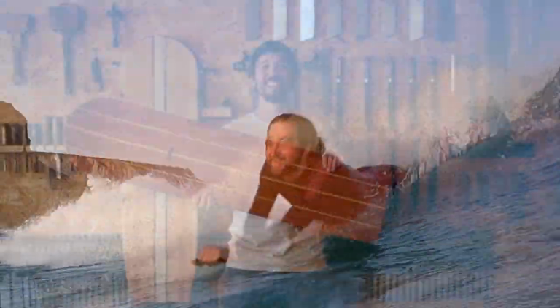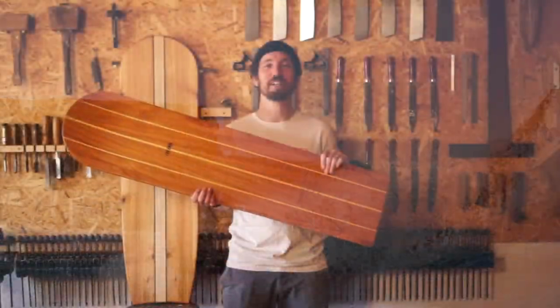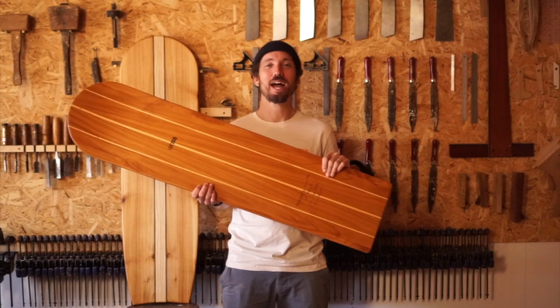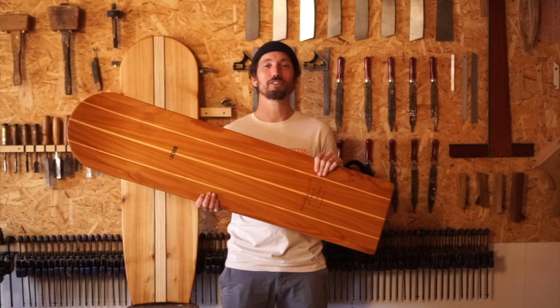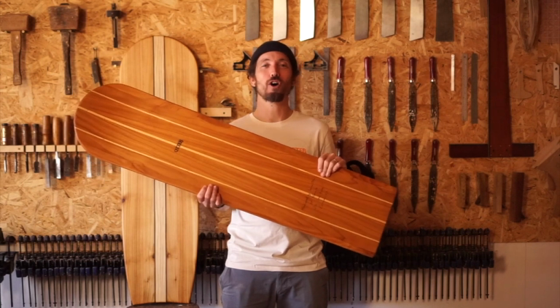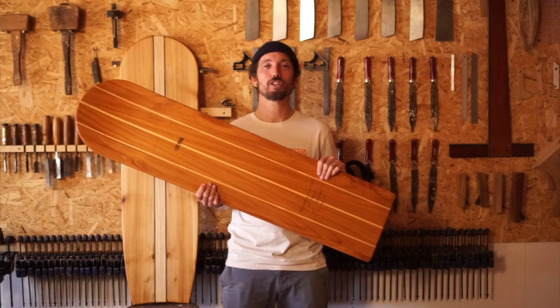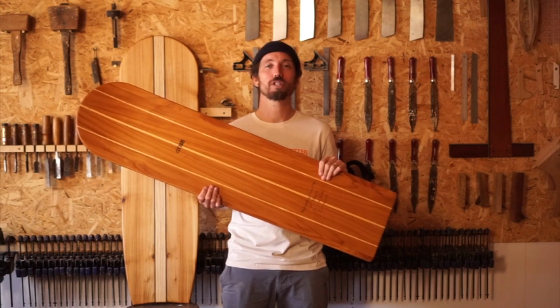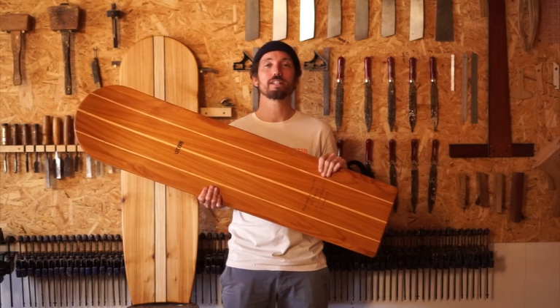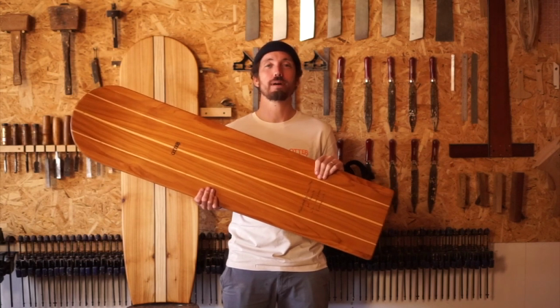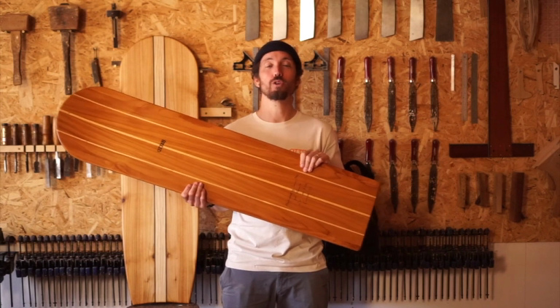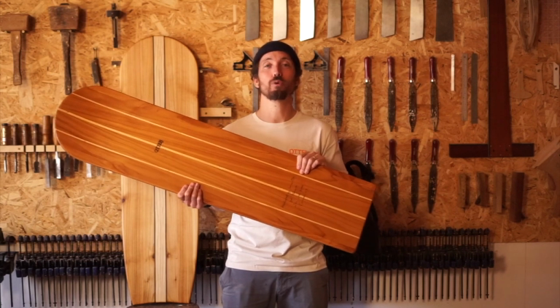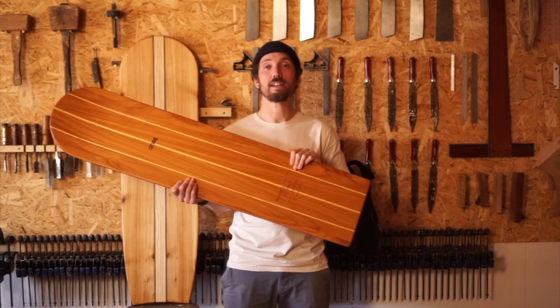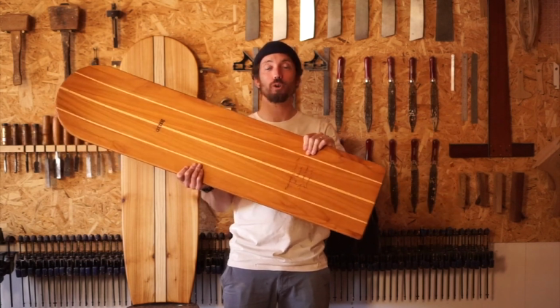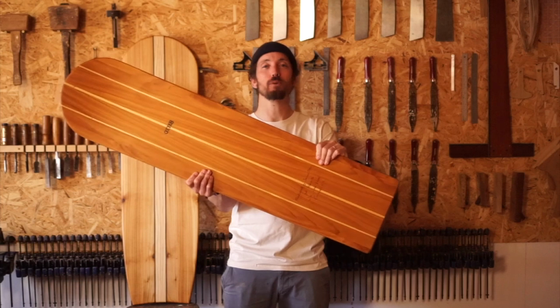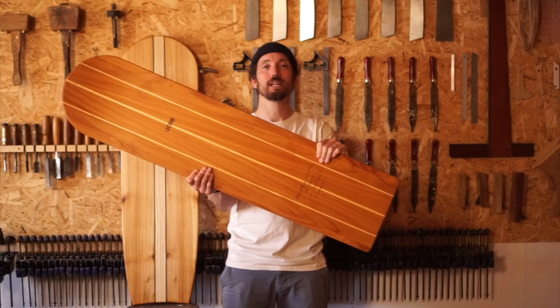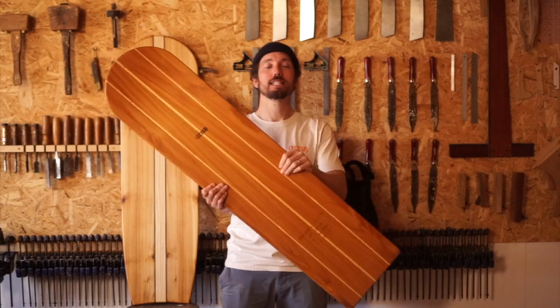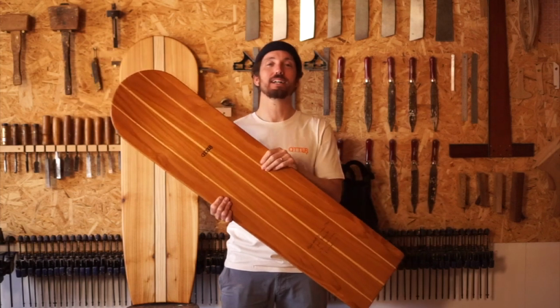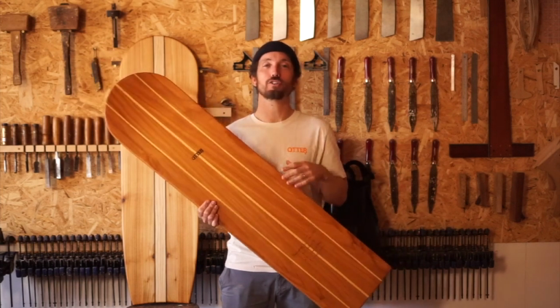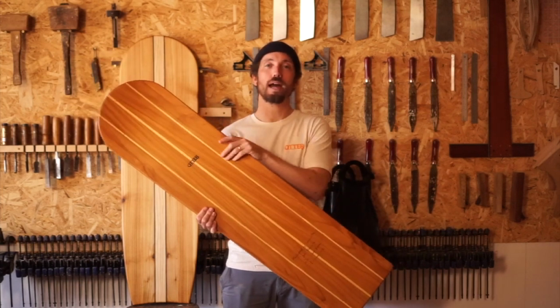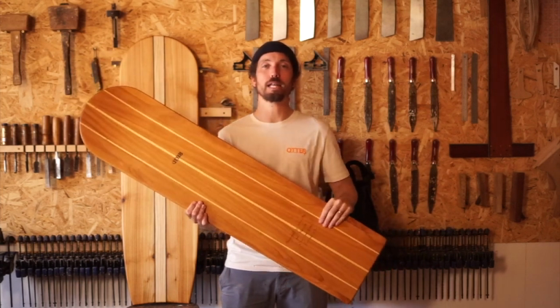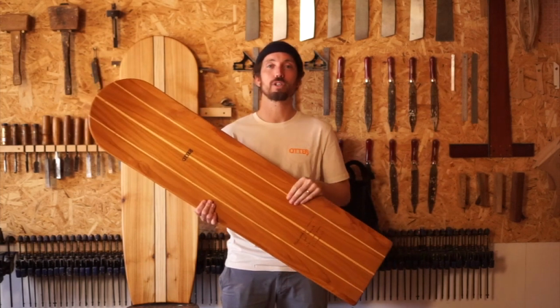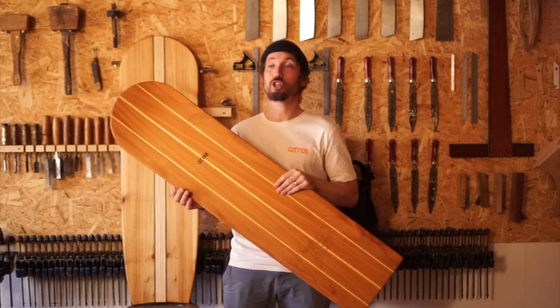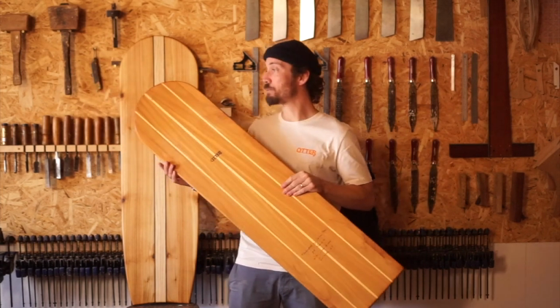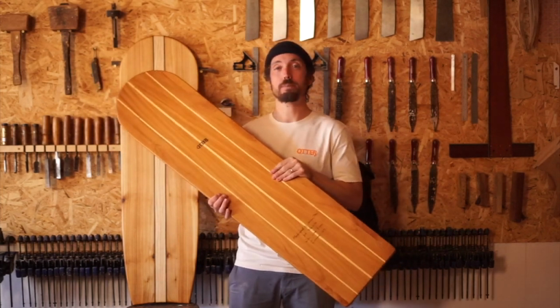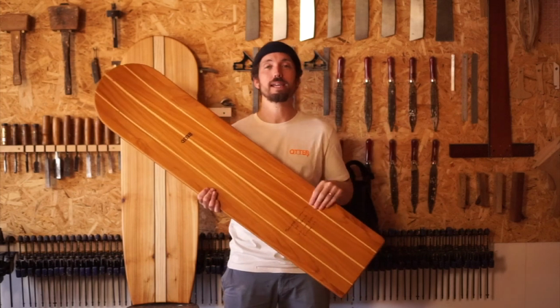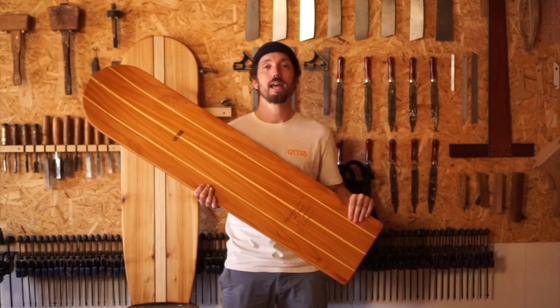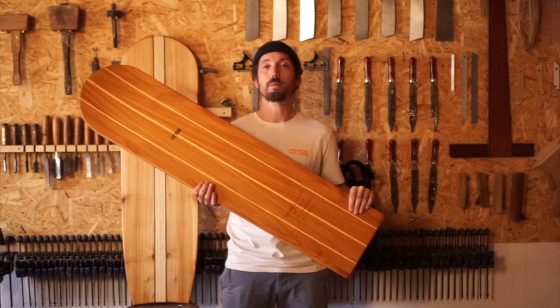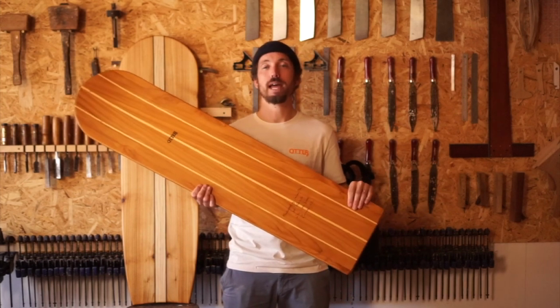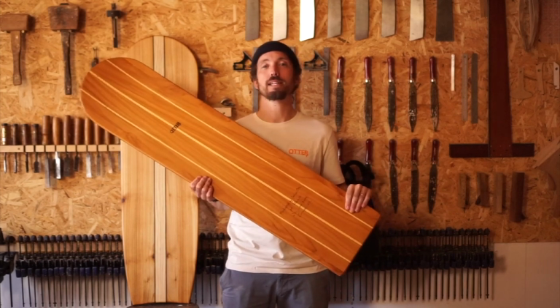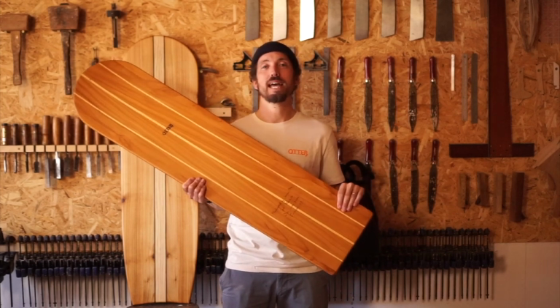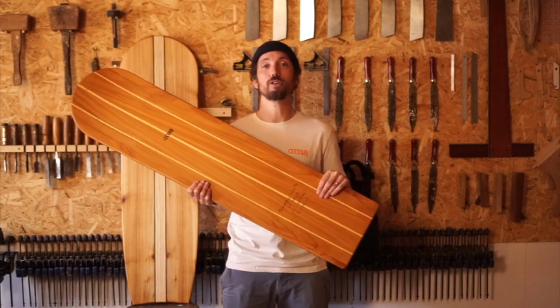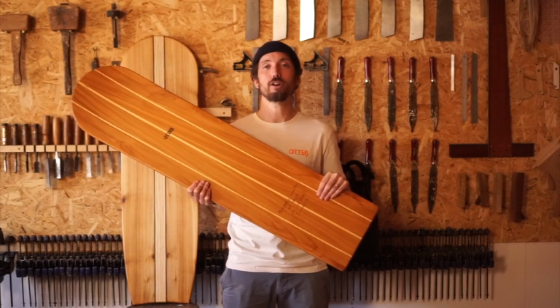Hi everyone, I'm James Otter of Otter Surfboards, where we design and make wooden surfboards and wooden bellyboards. Today I'm going to talk to you about our bellyboards, the two shapes that we typically make, why we make them, how we make them, and how we use them in the ocean.